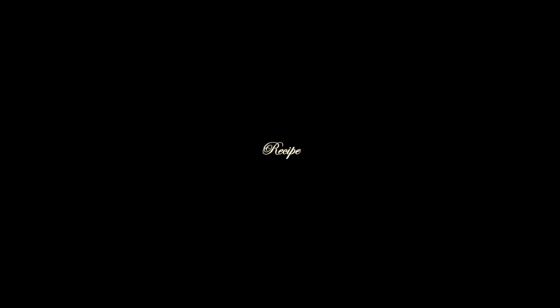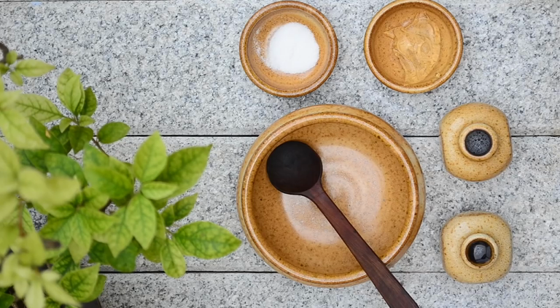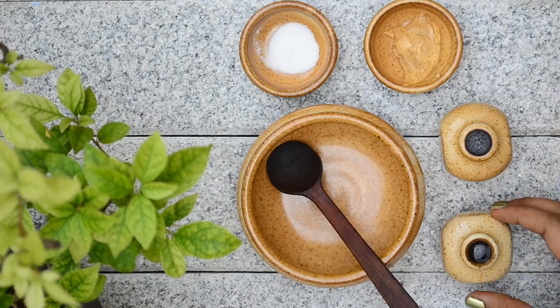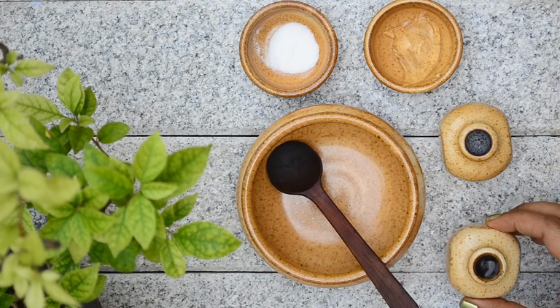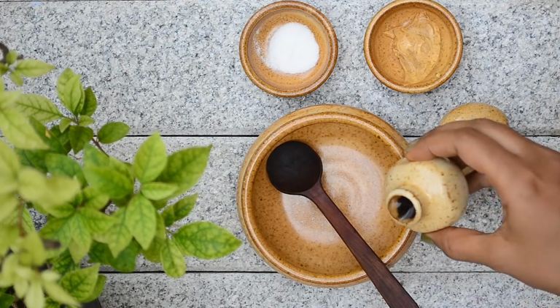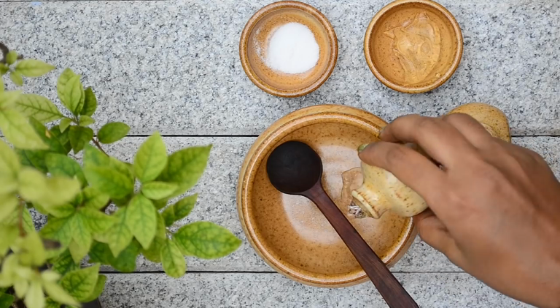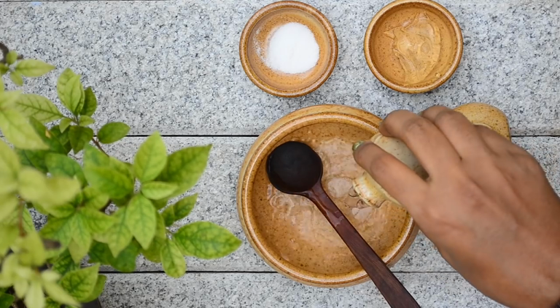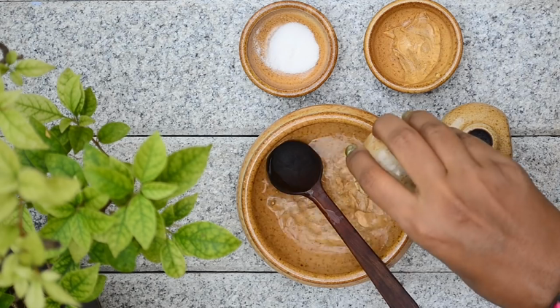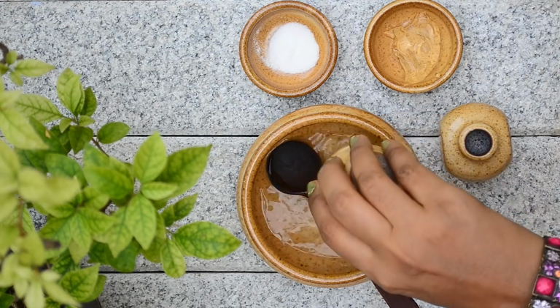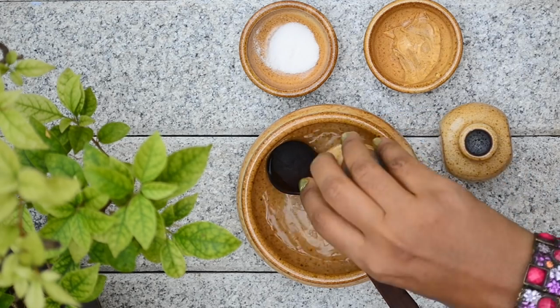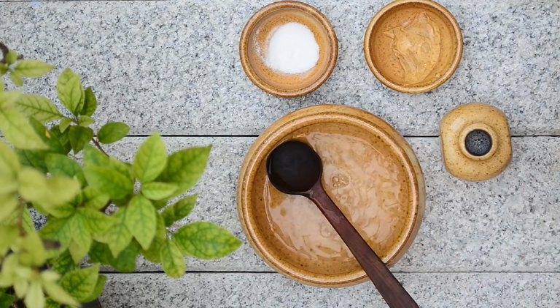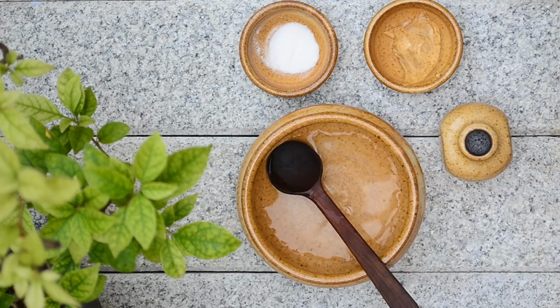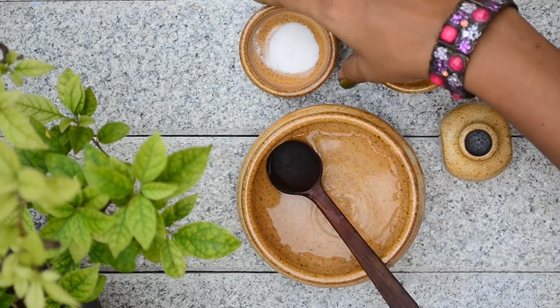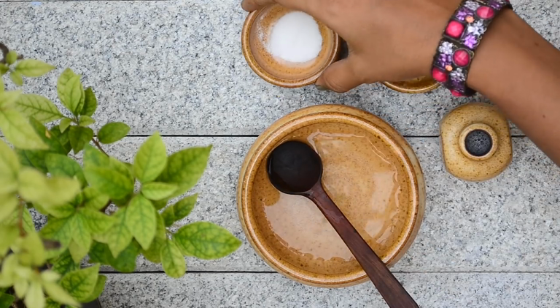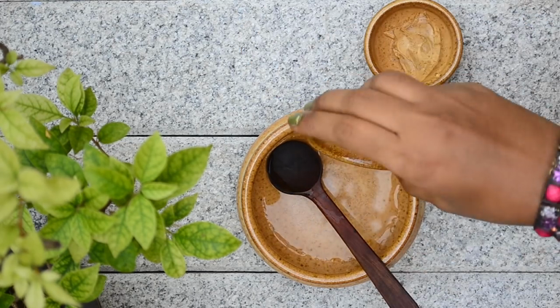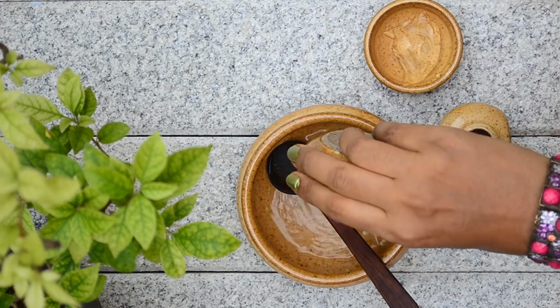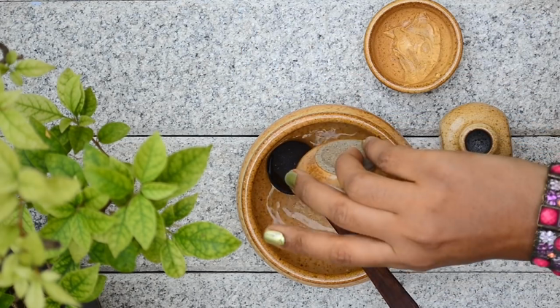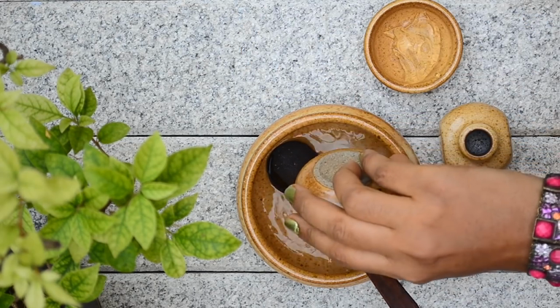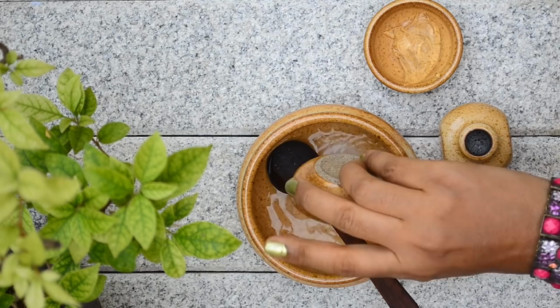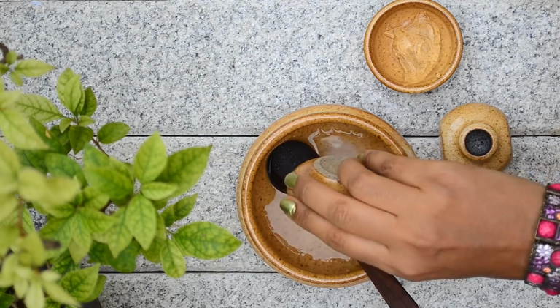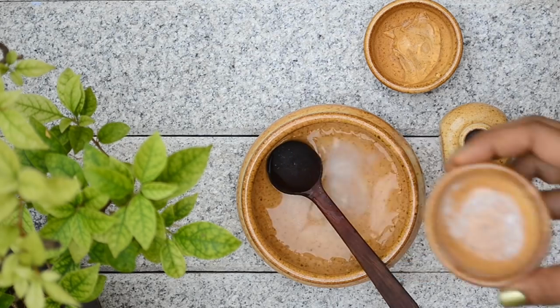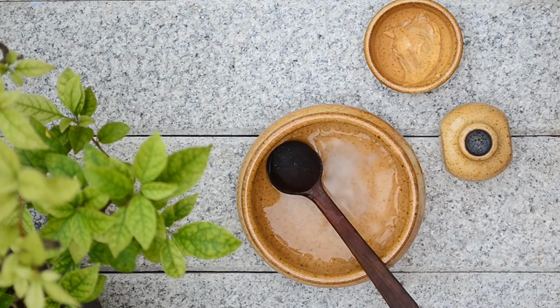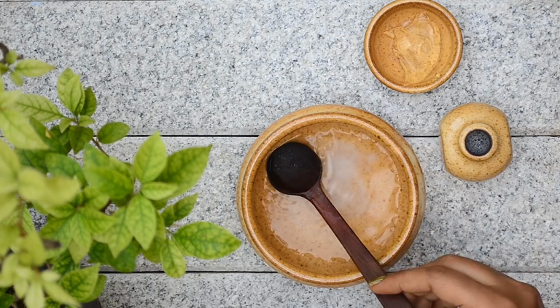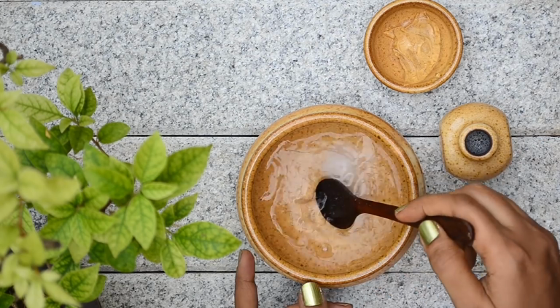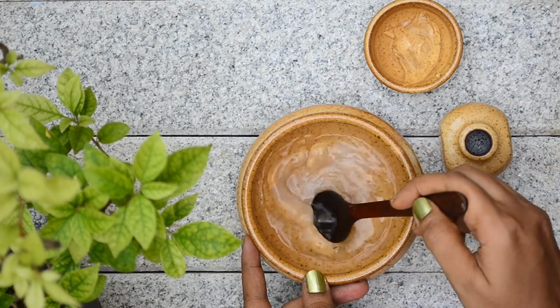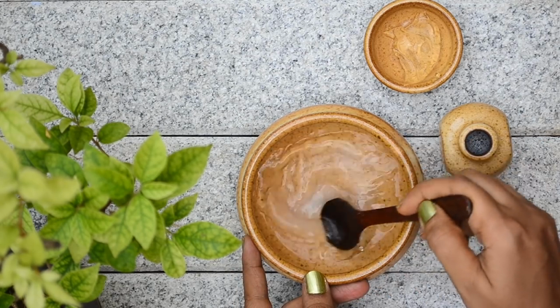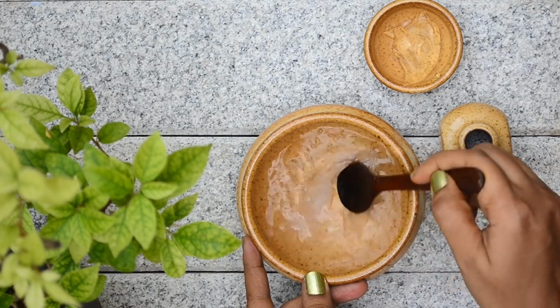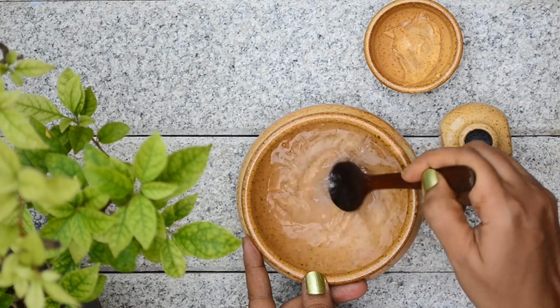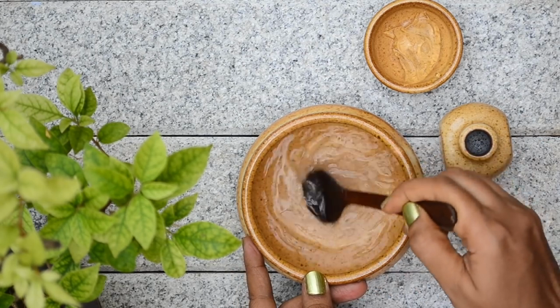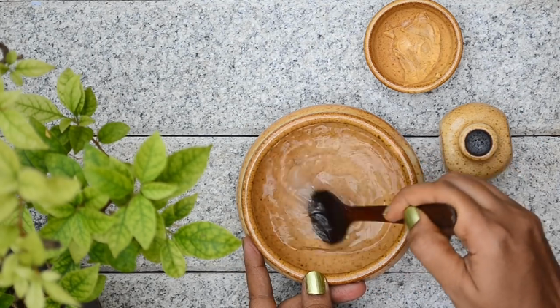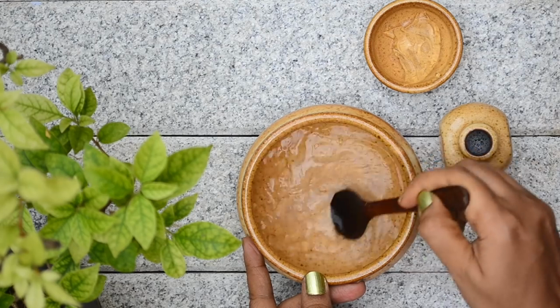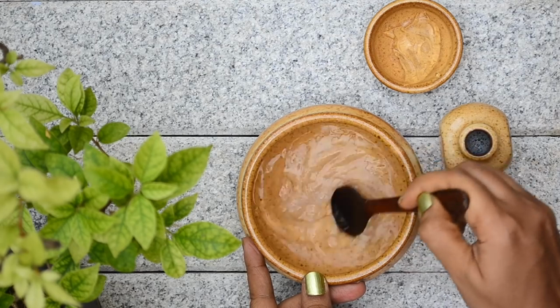Take quarter cup of water in a bowl. Add in half teaspoon of vitamin C powder to it. Now mix well with the spoon until the vitamin C powder dissolves completely.